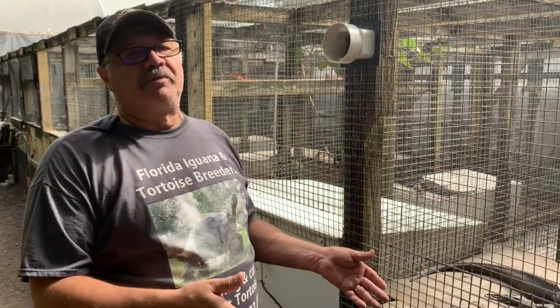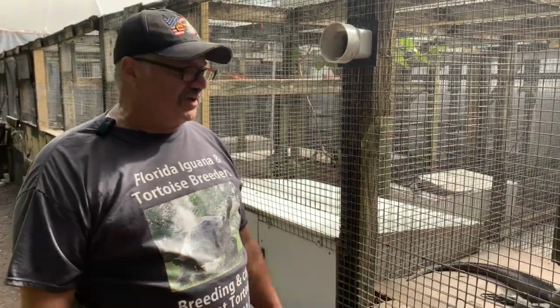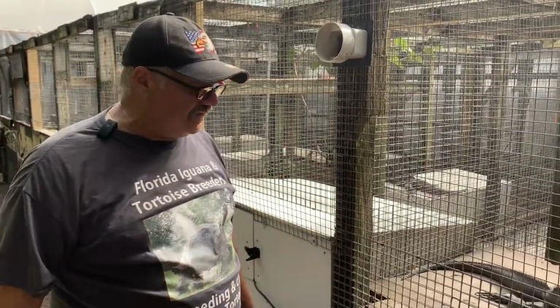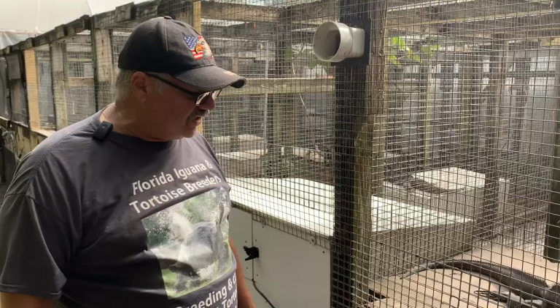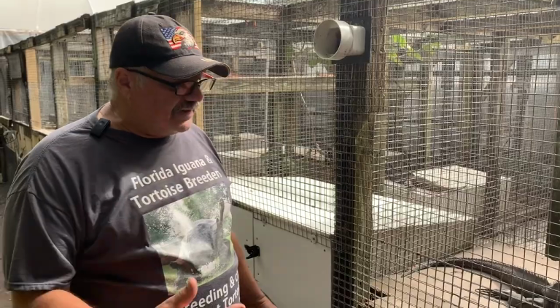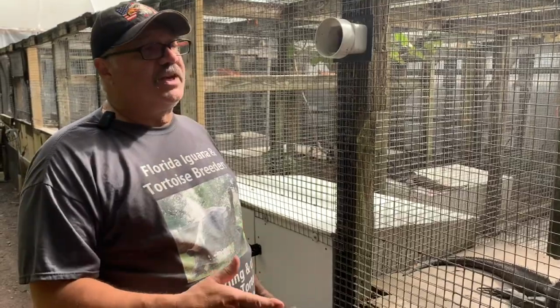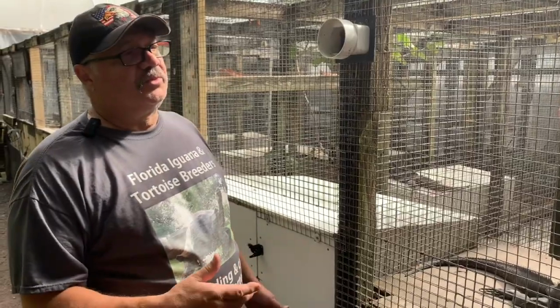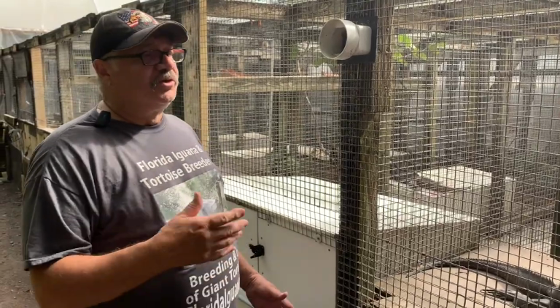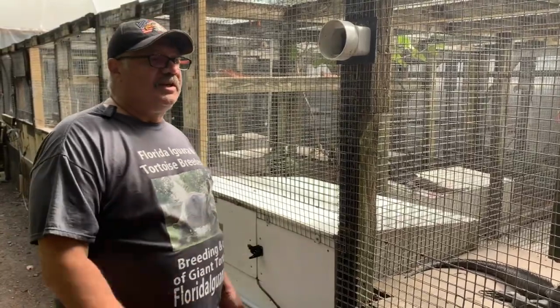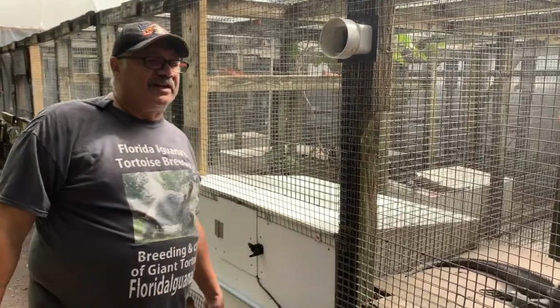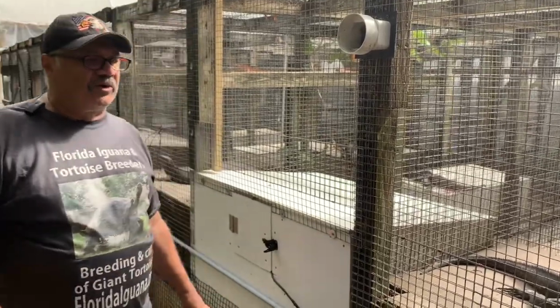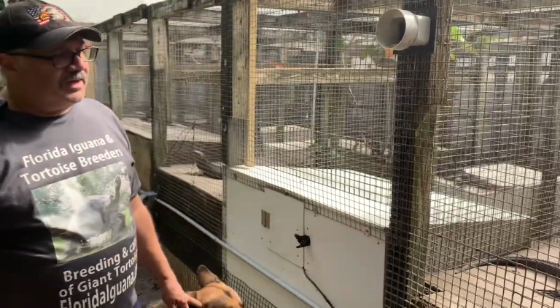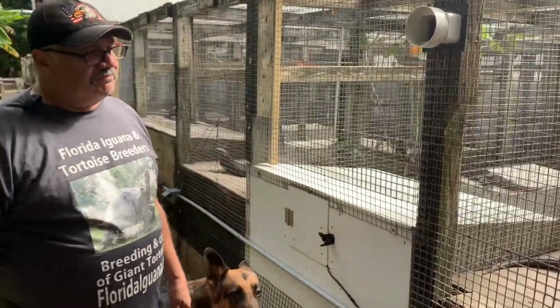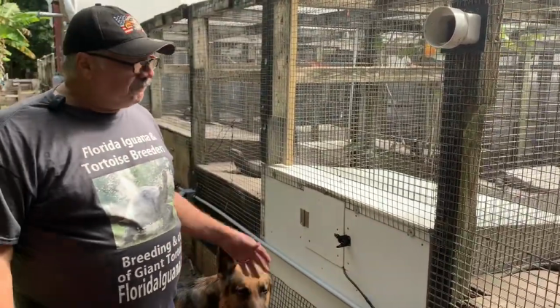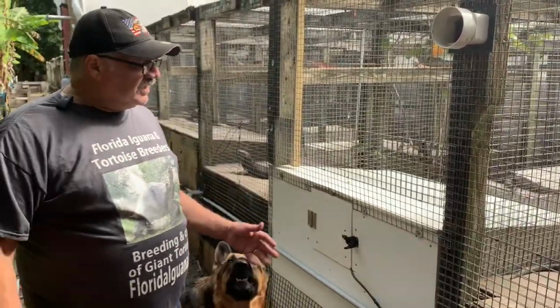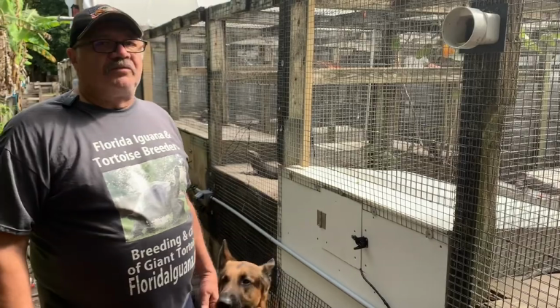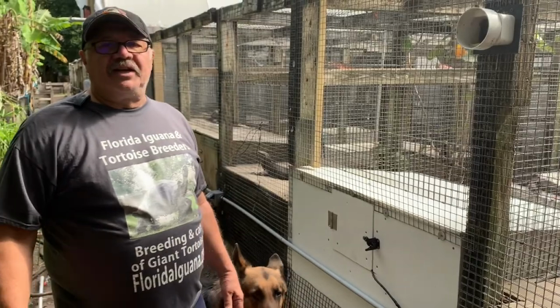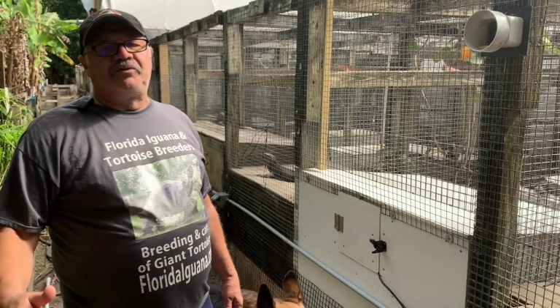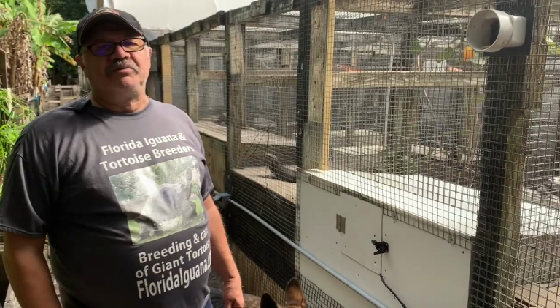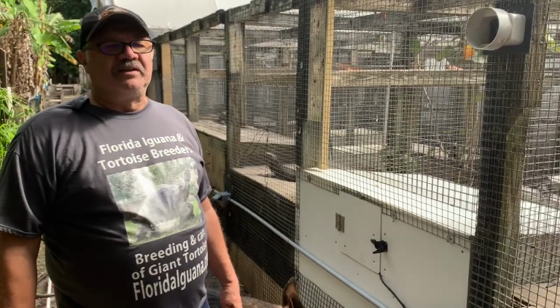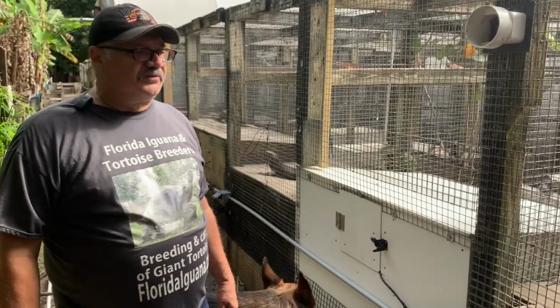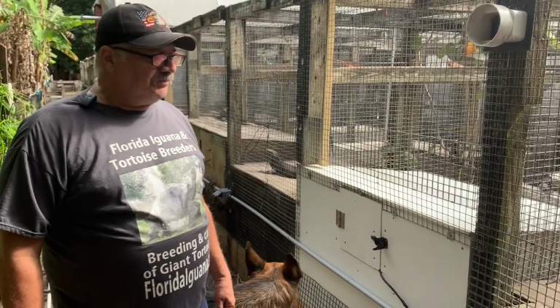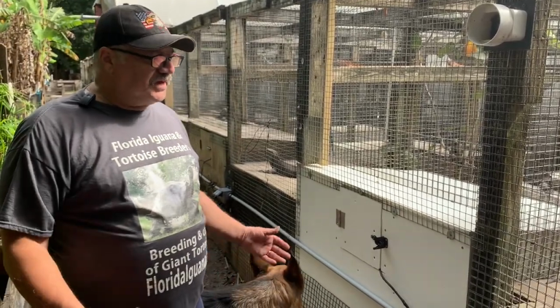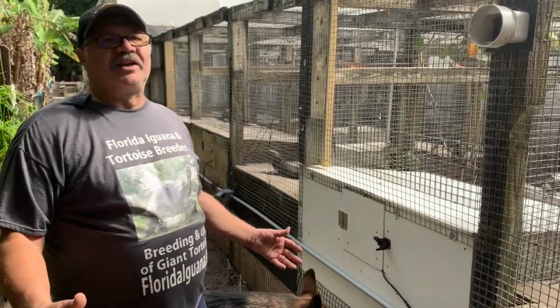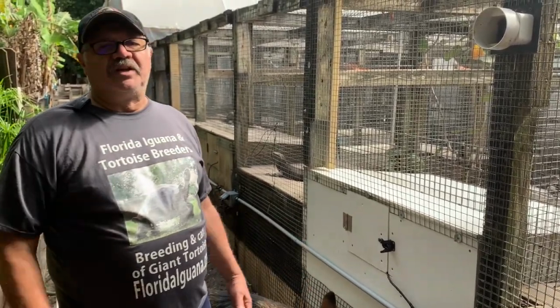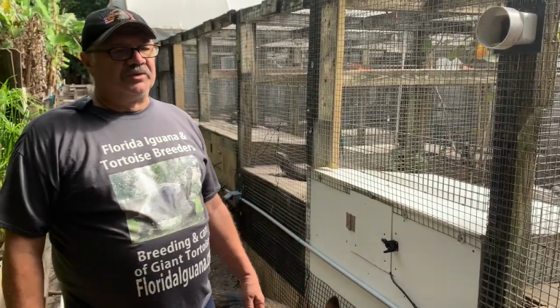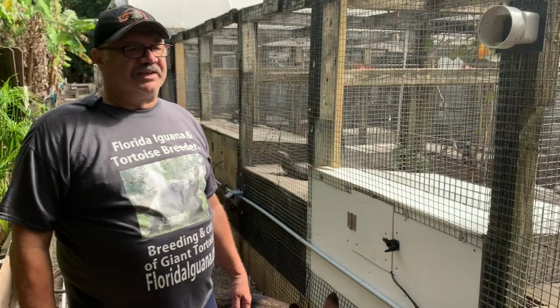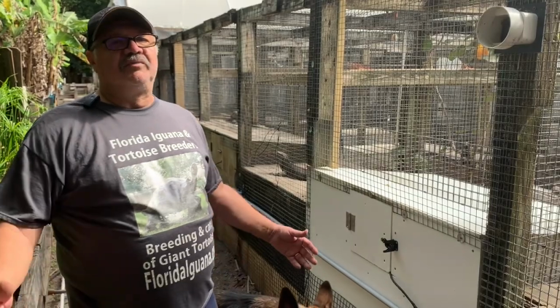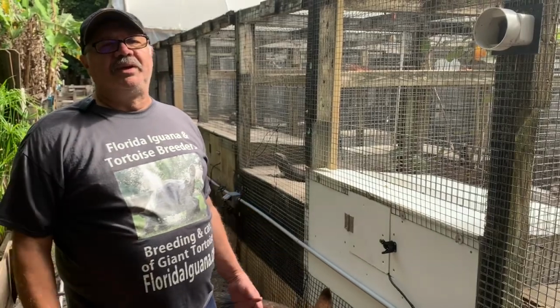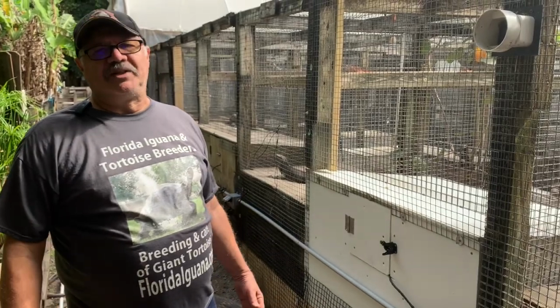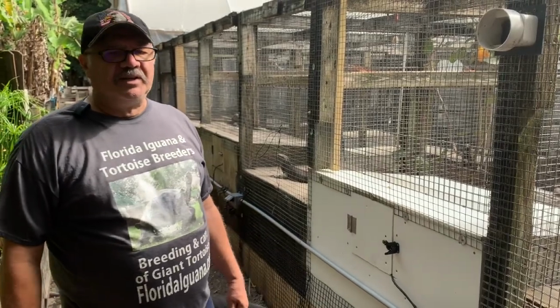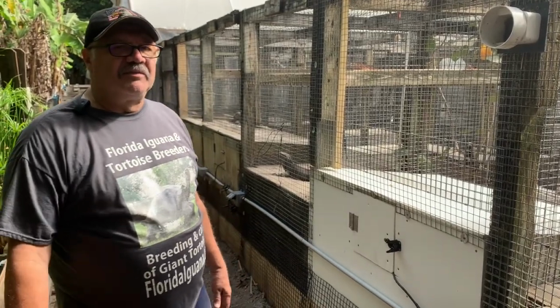That's the way we're doing it here in South Florida. Let me know if any of you folks have some good ideas about cage design — I'd like to hear your comments. Take care everybody.